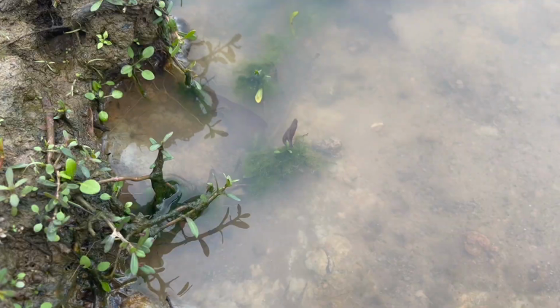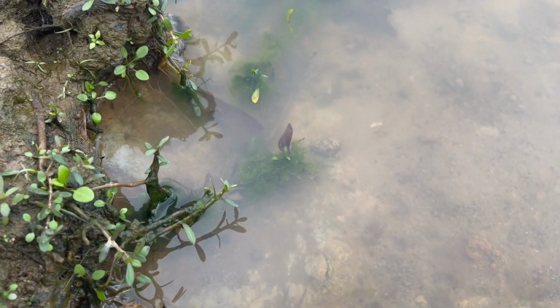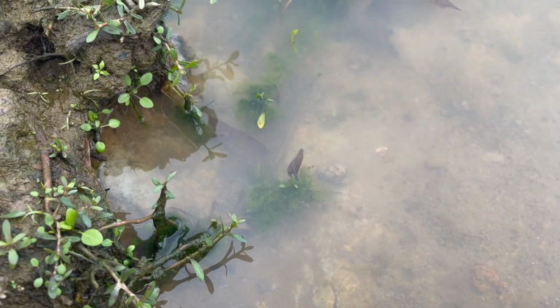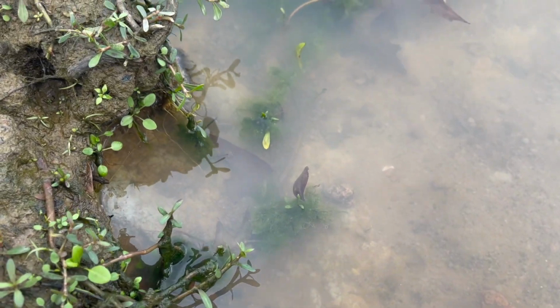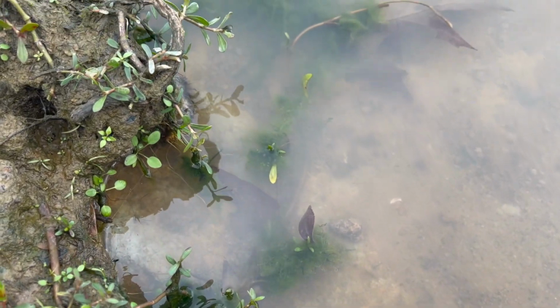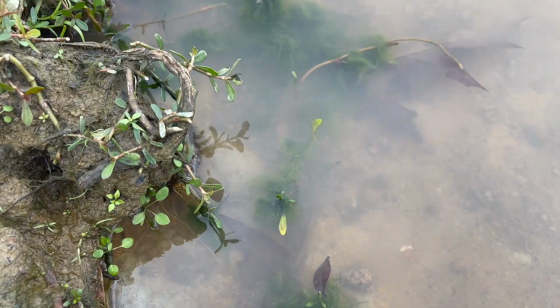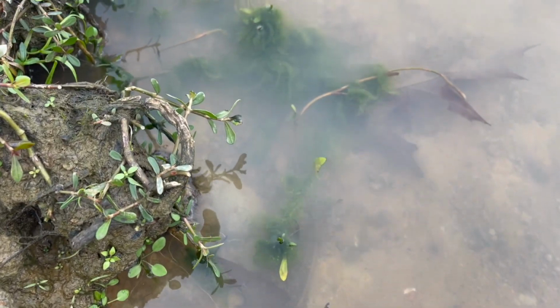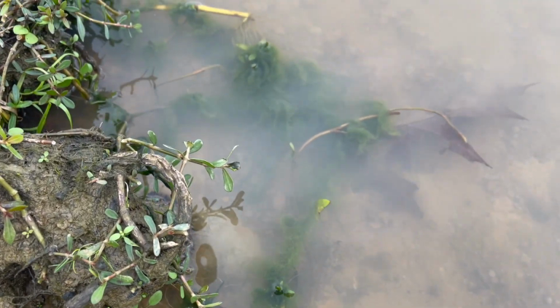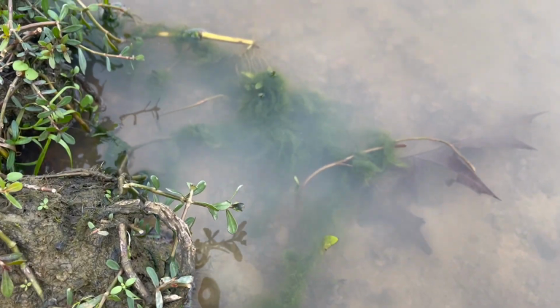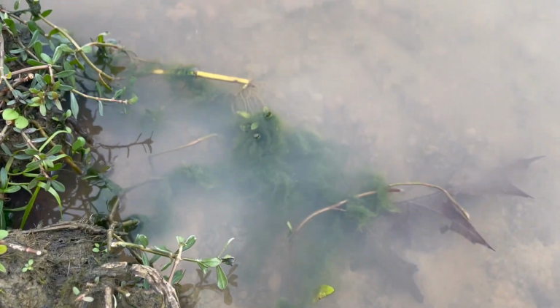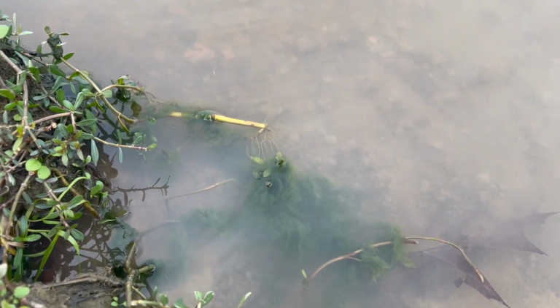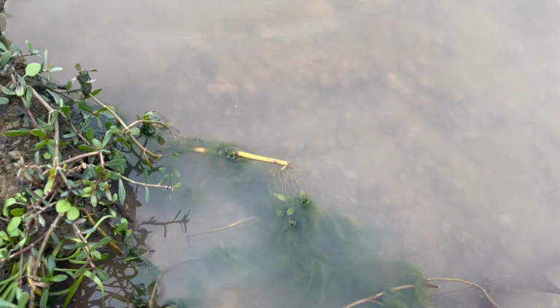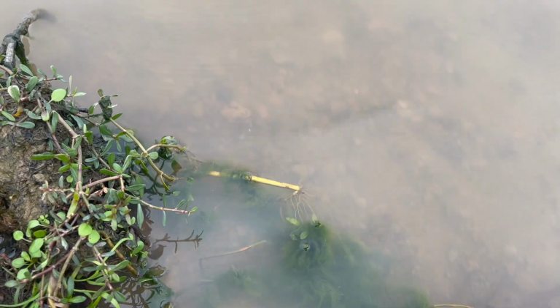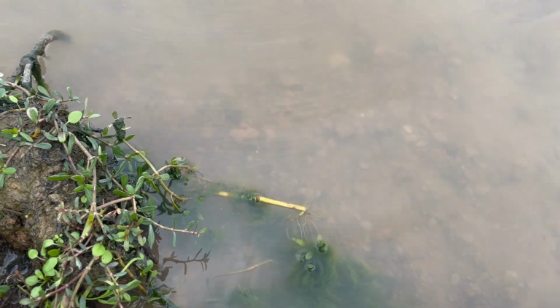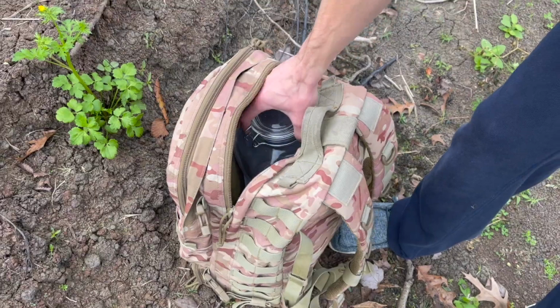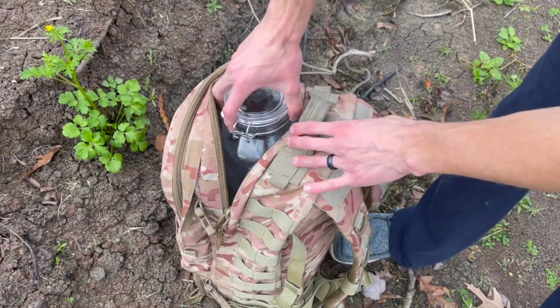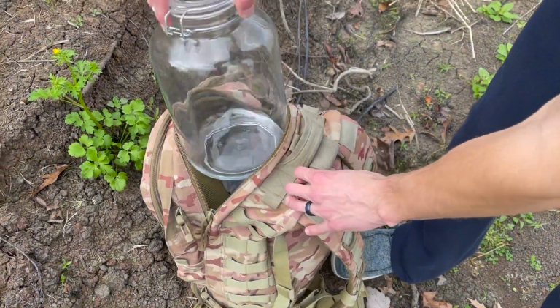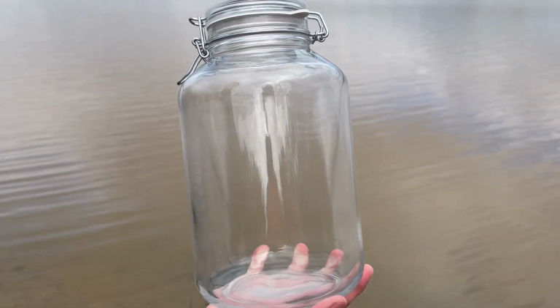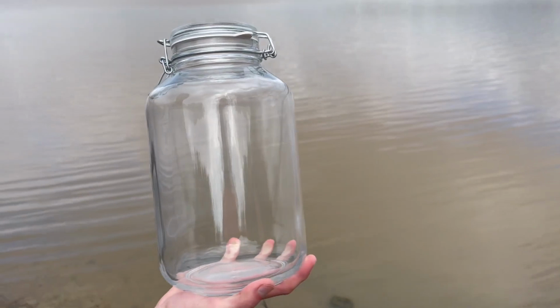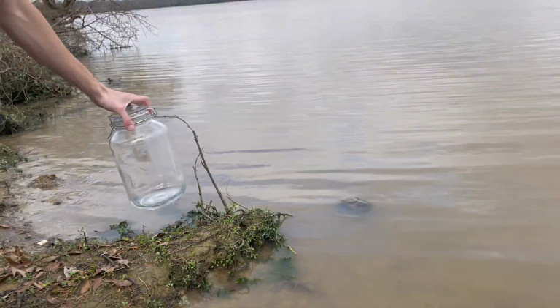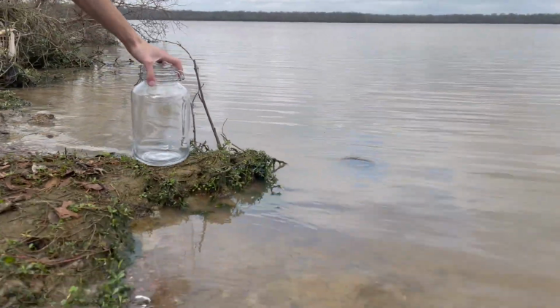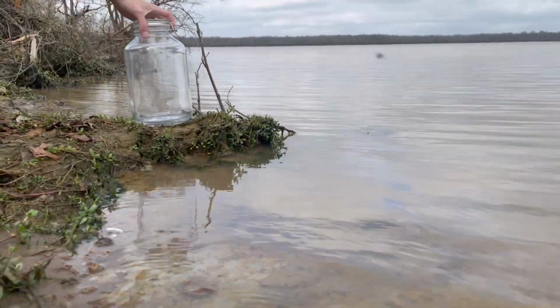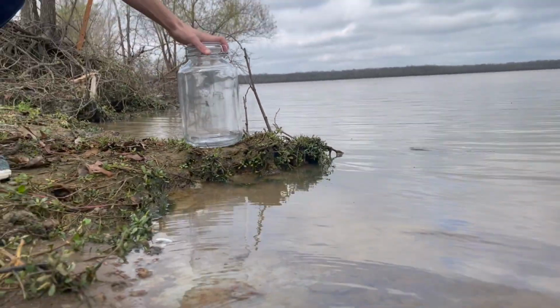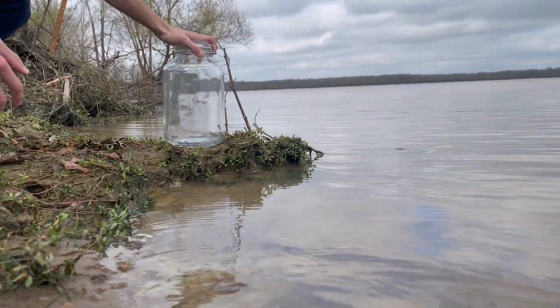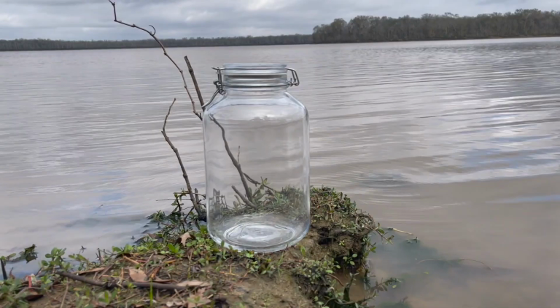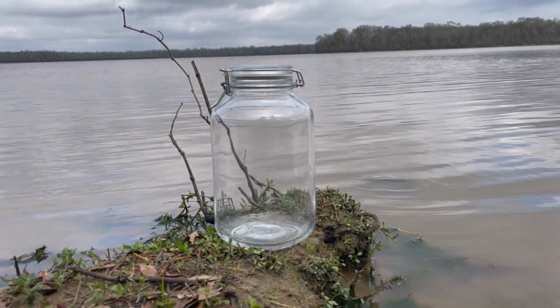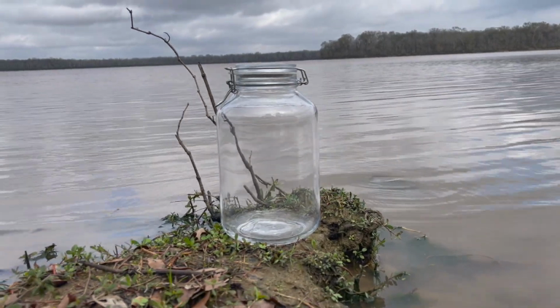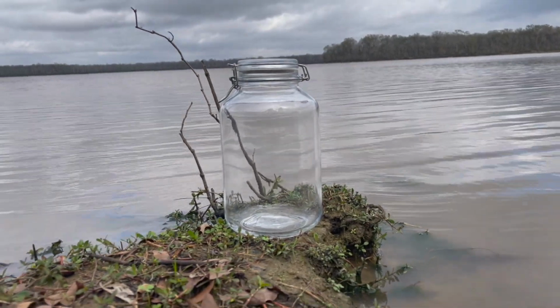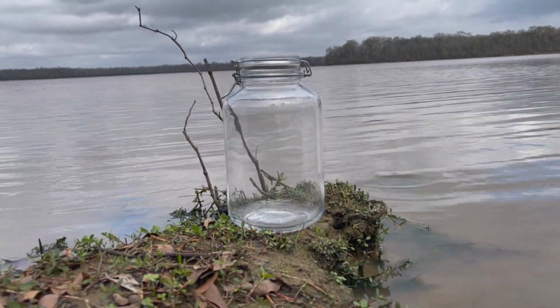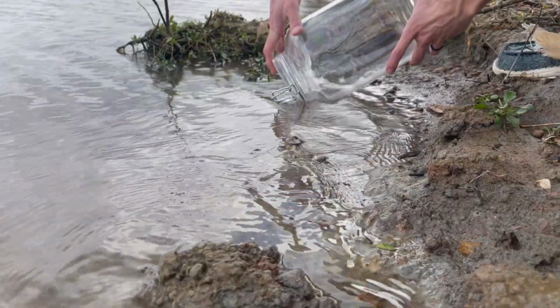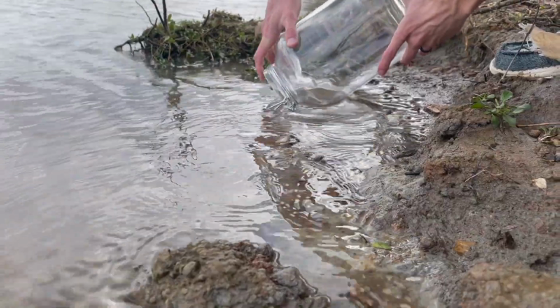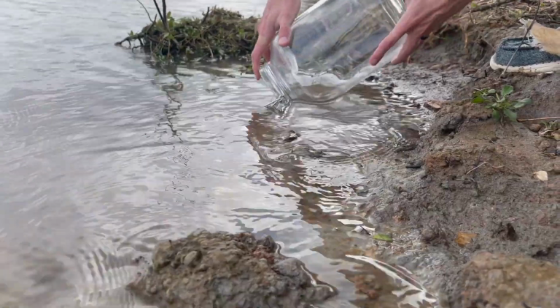If you want to see a video on how to make an ecosphere, I'll put a link in the top right corner. This one-gallon glass jar is my favorite to use — it's big and allows a lot of light inside, and it looks pretty good too.